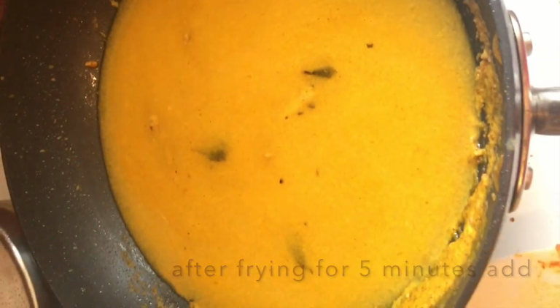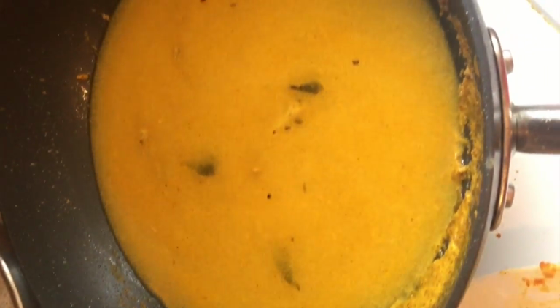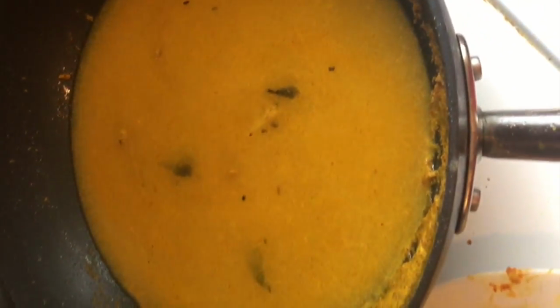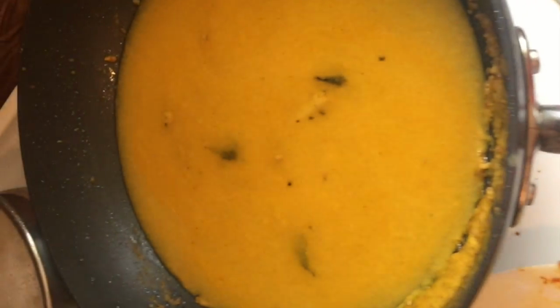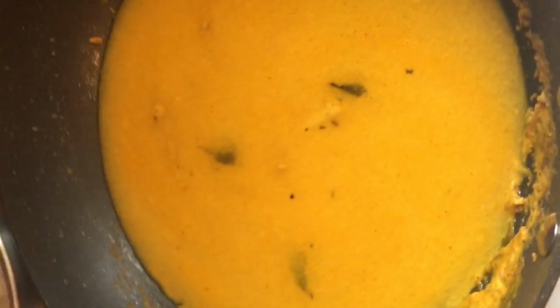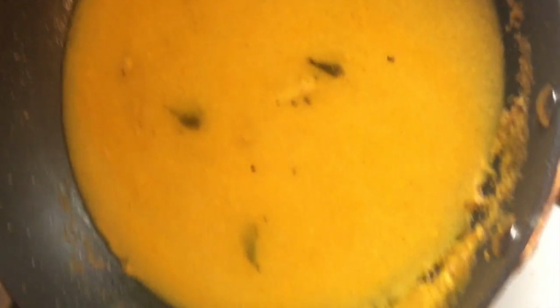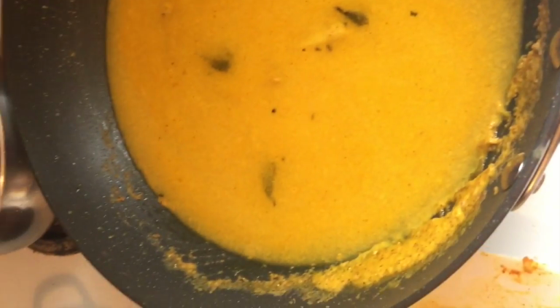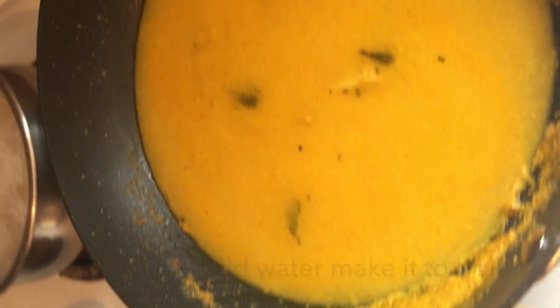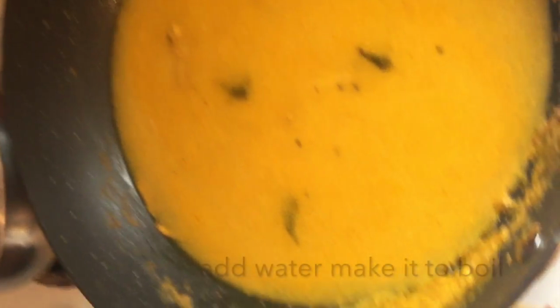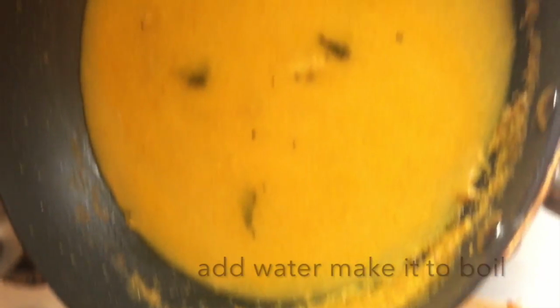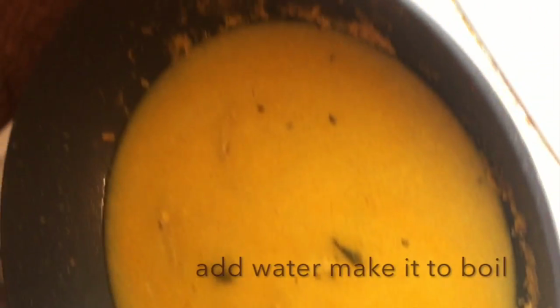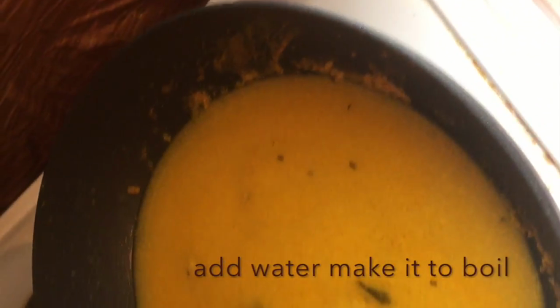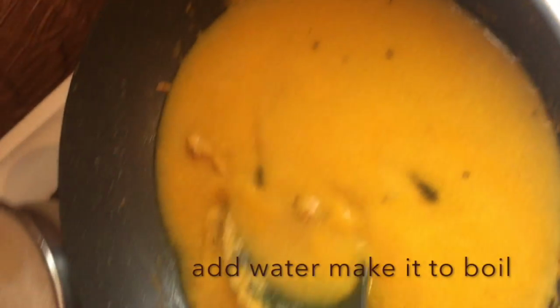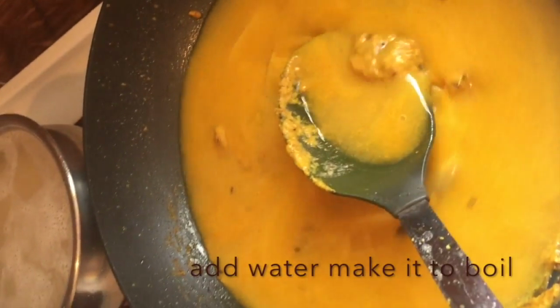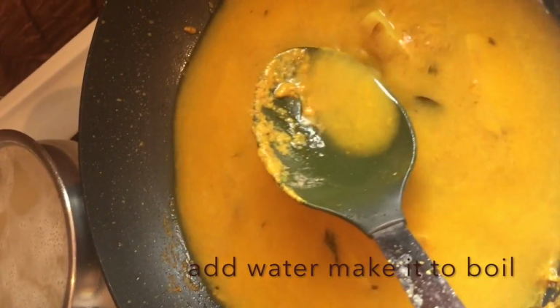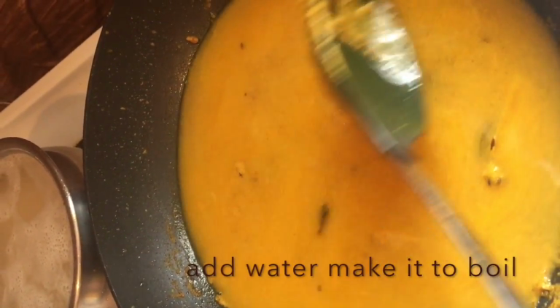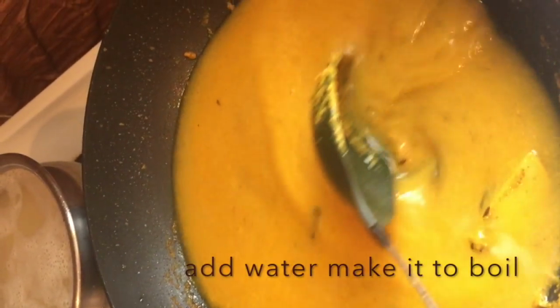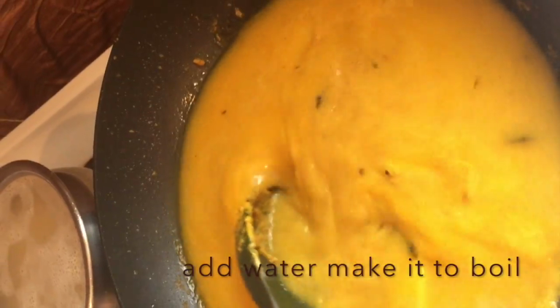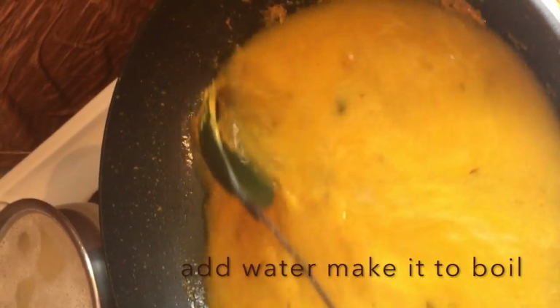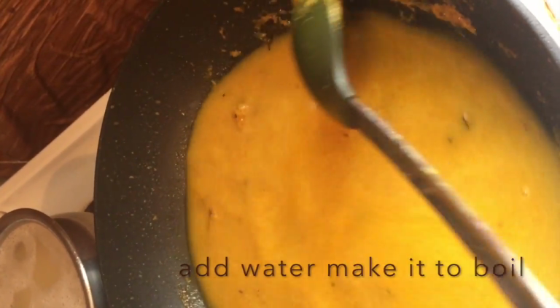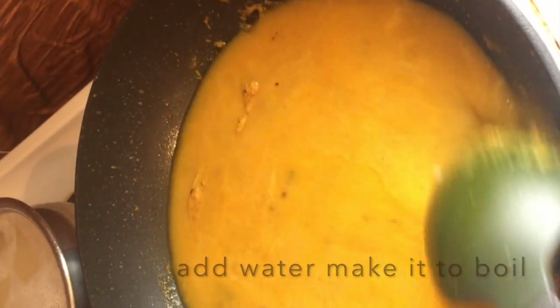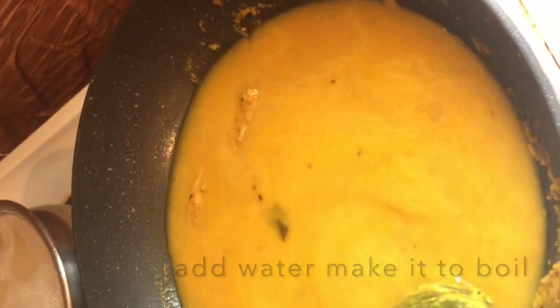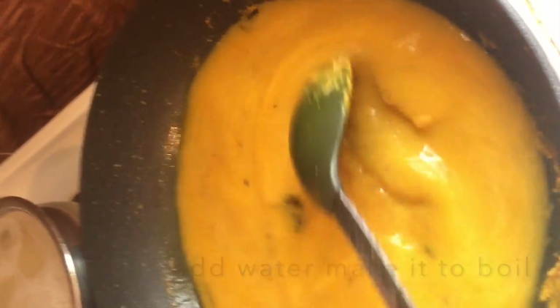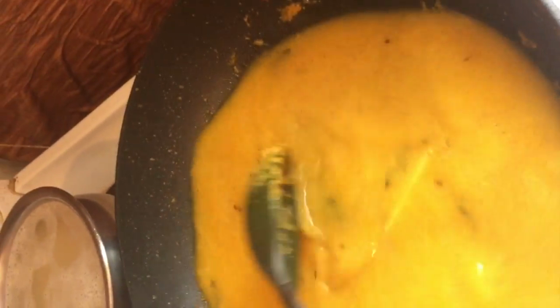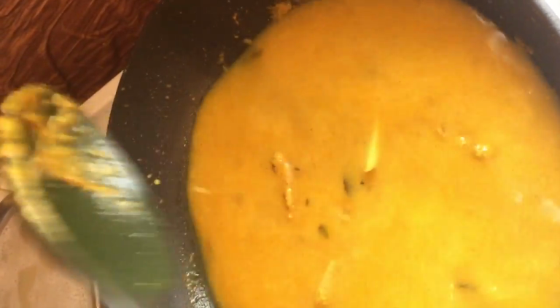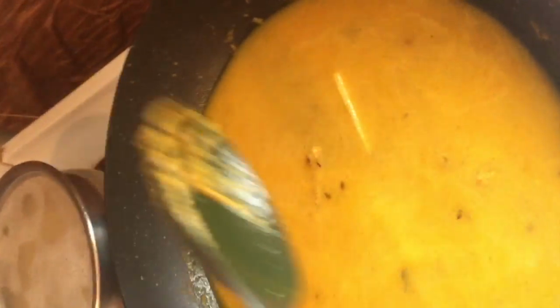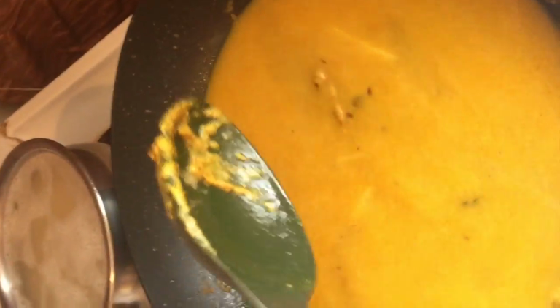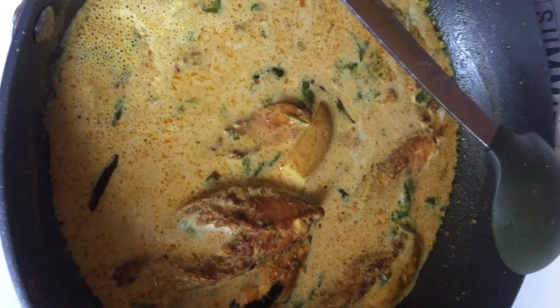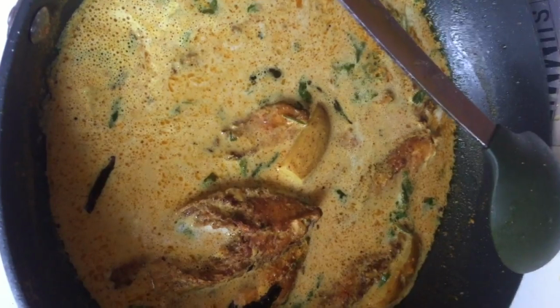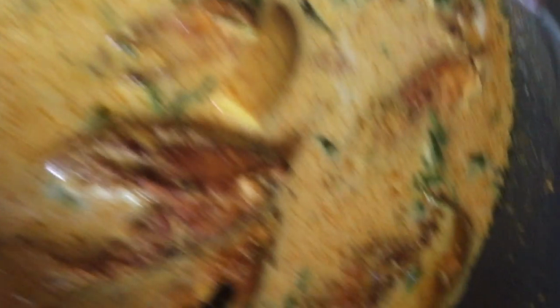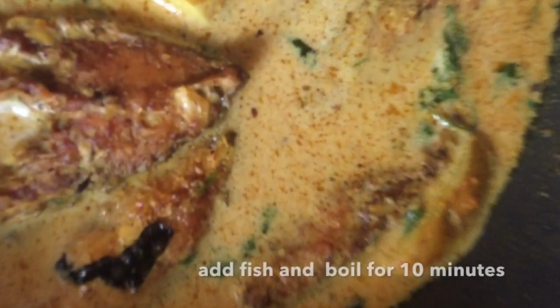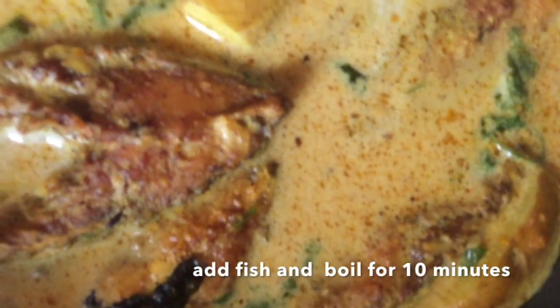After that, add some water to the kadai and bring it to a boil. Once the water starts boiling, add your fried fish and cook for 10 minutes.